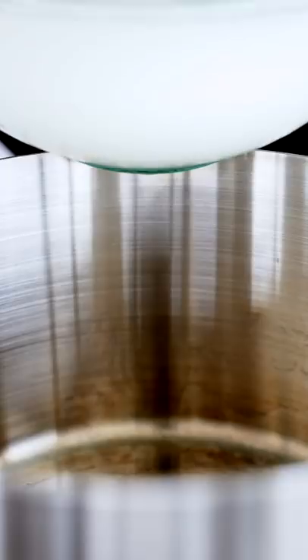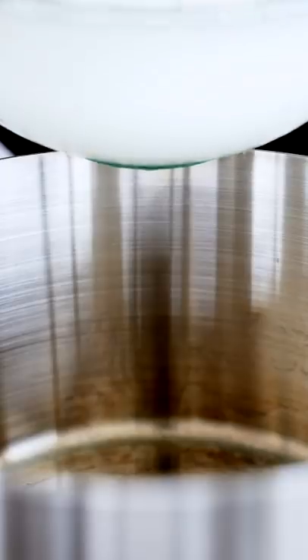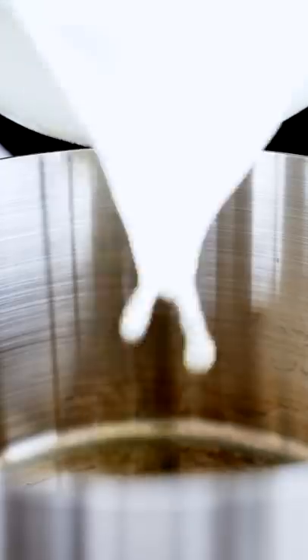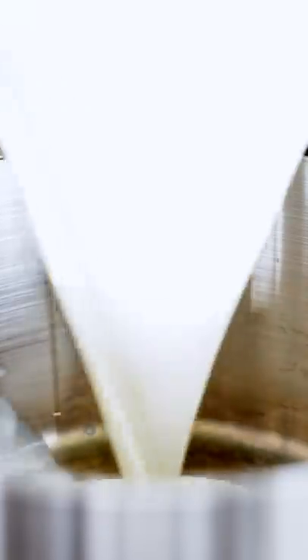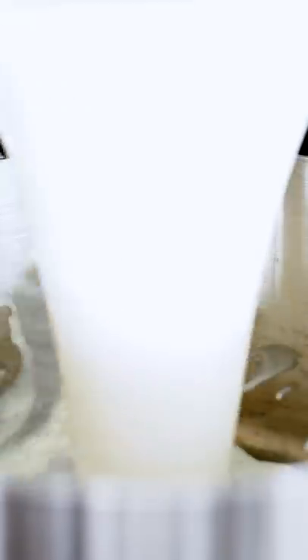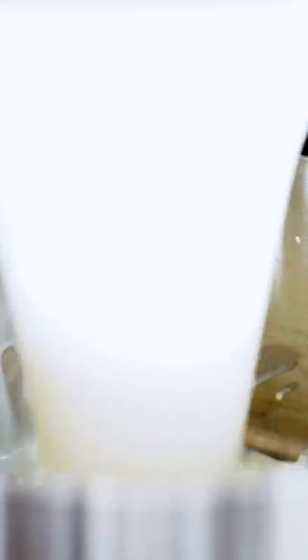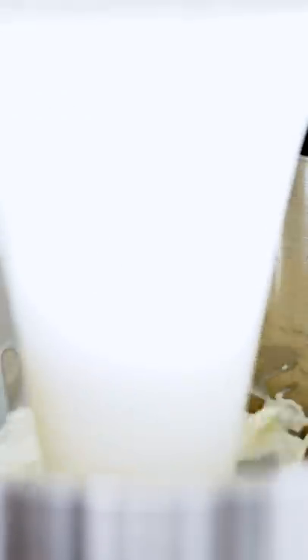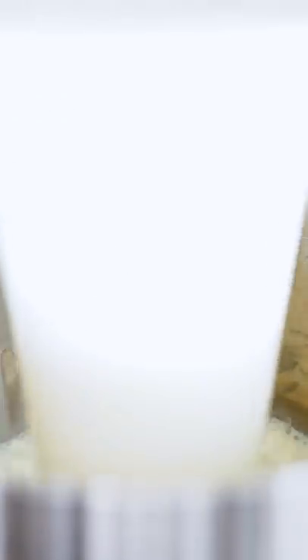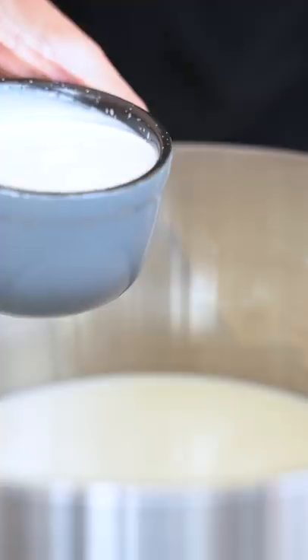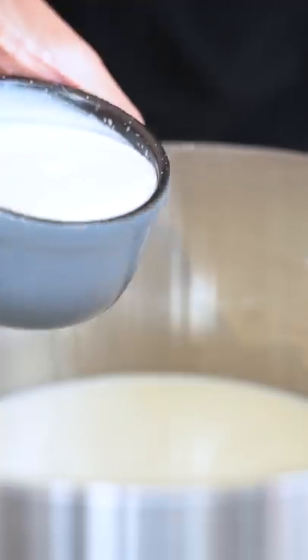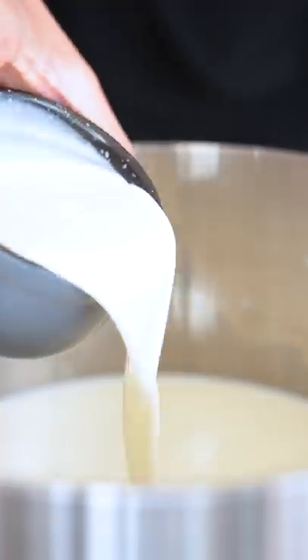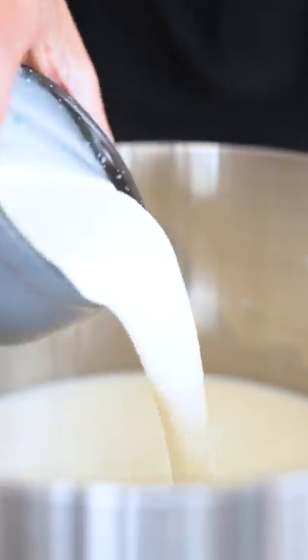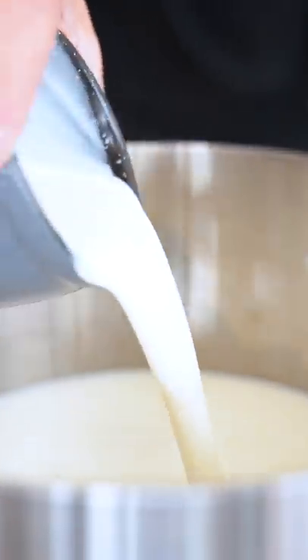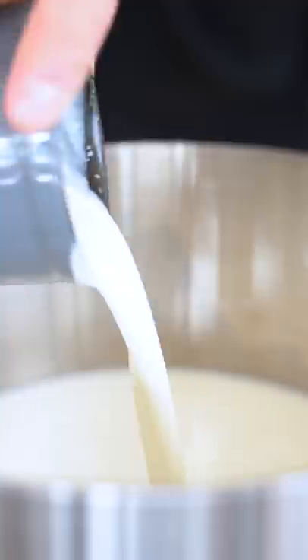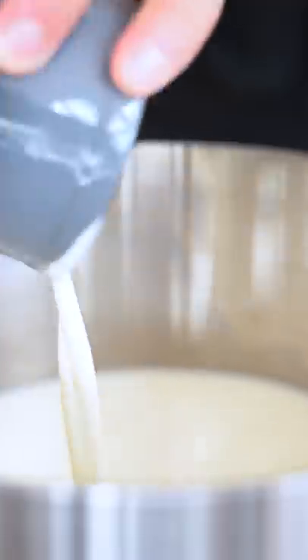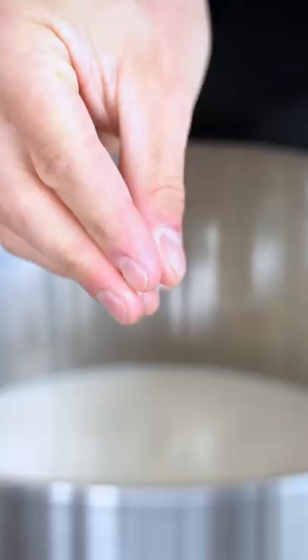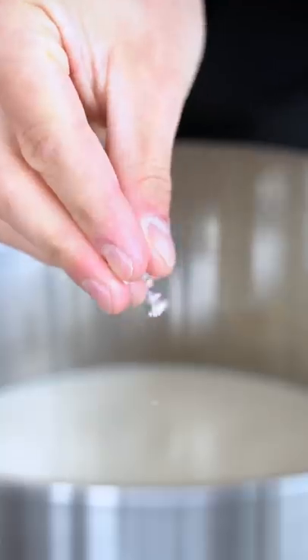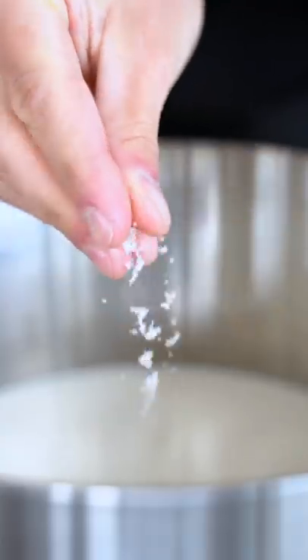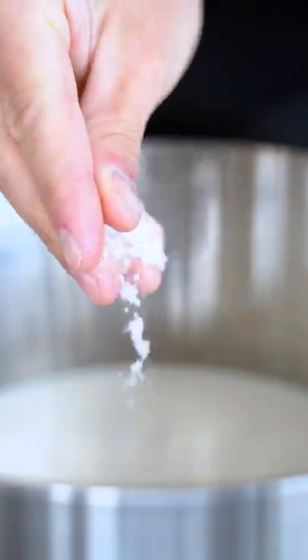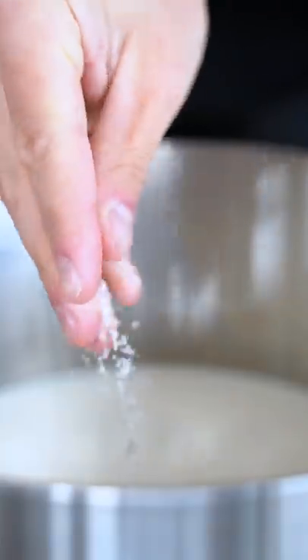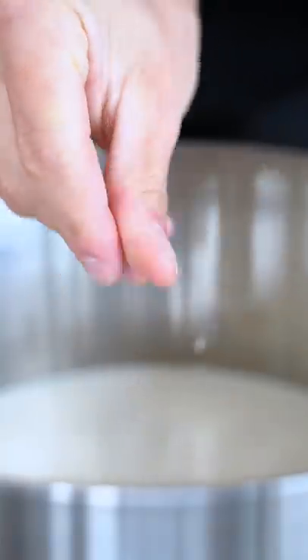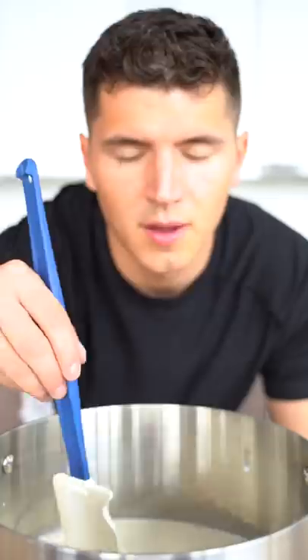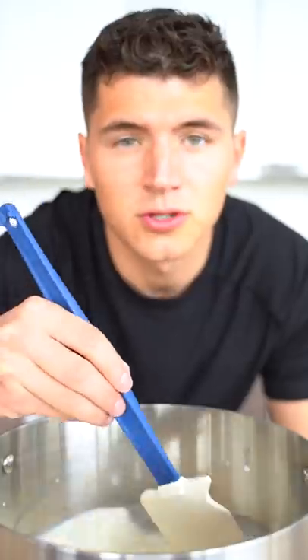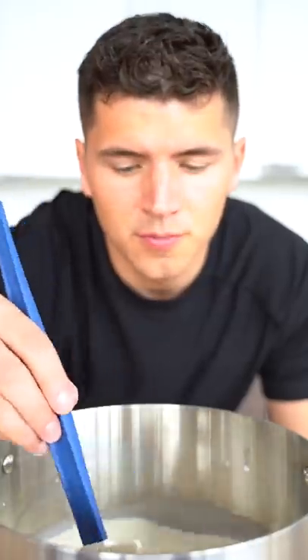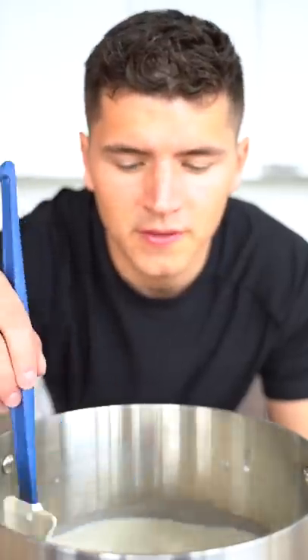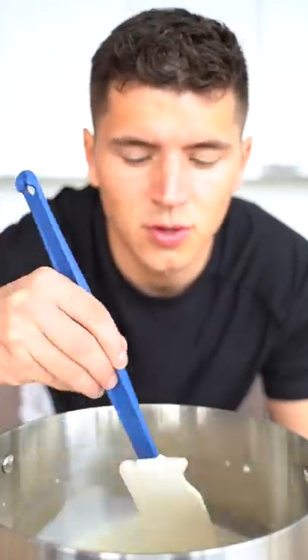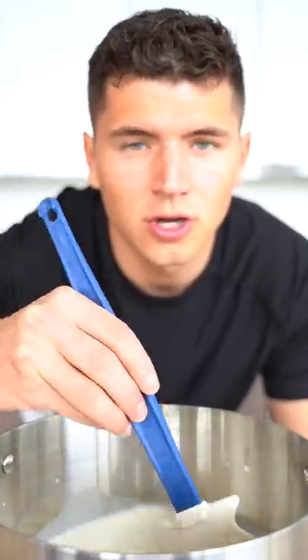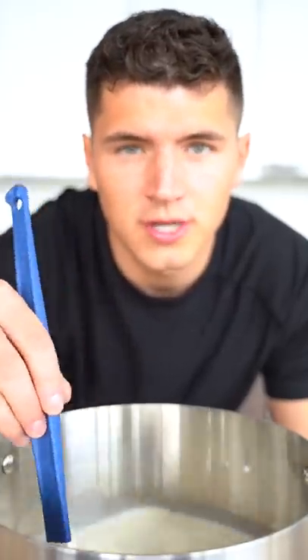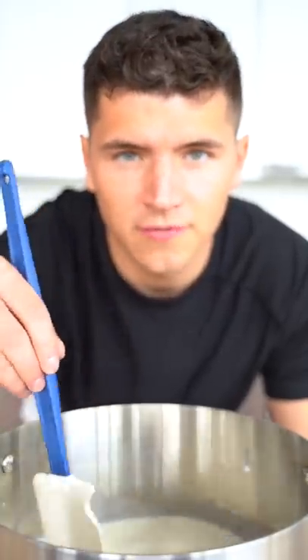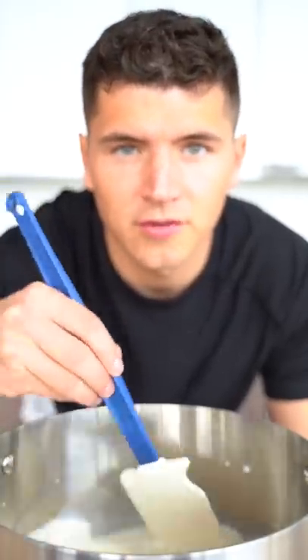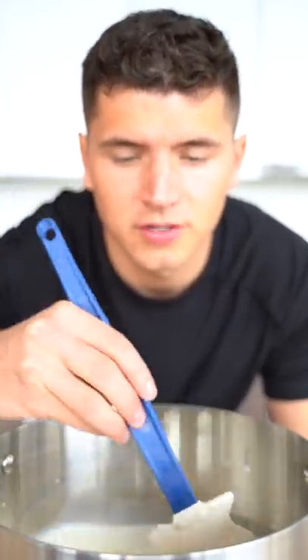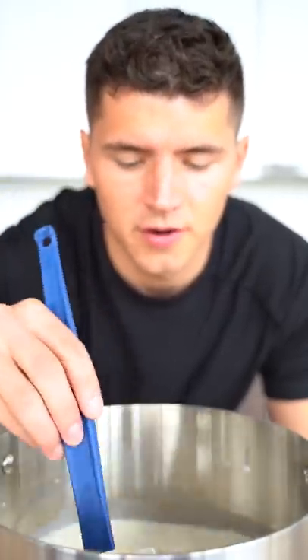I'll start with eight cups of Bonnie's milk, then I'll add one and a half cups heavy cream, and just a nice little pinch of salt. We'll slowly bring this to 195 degrees Fahrenheit.